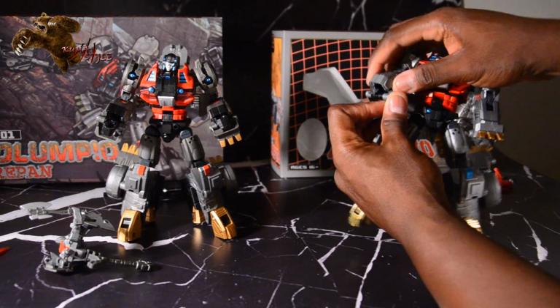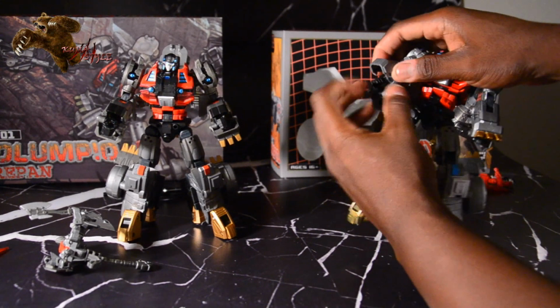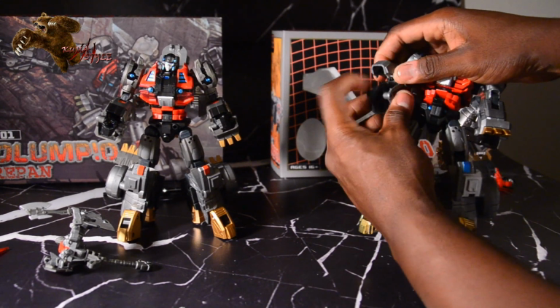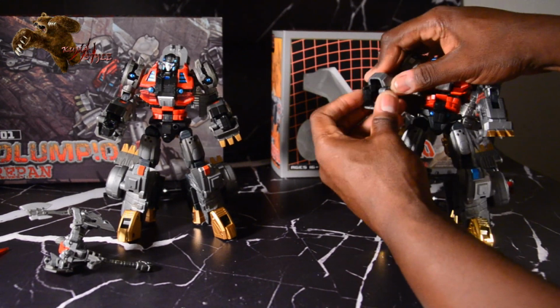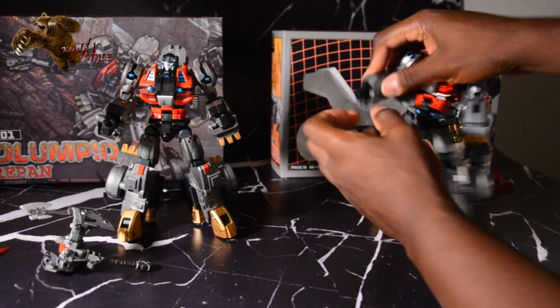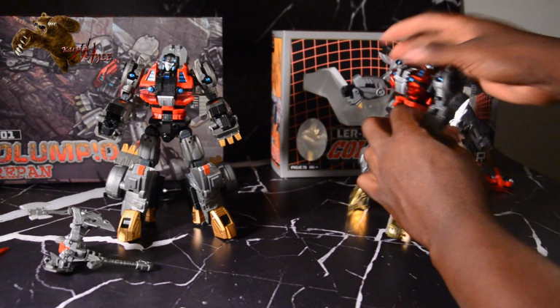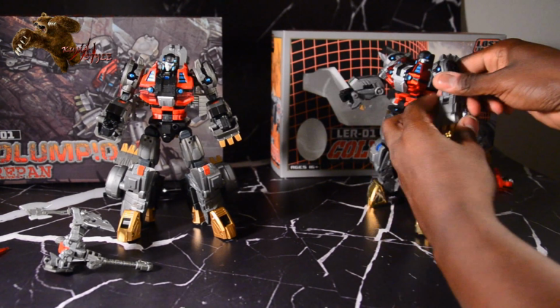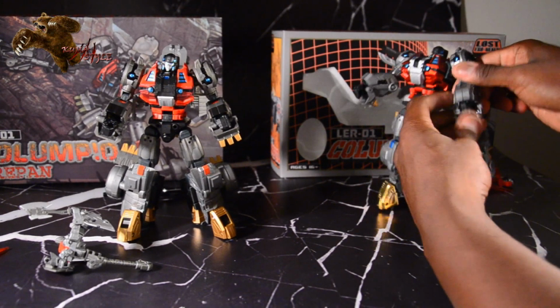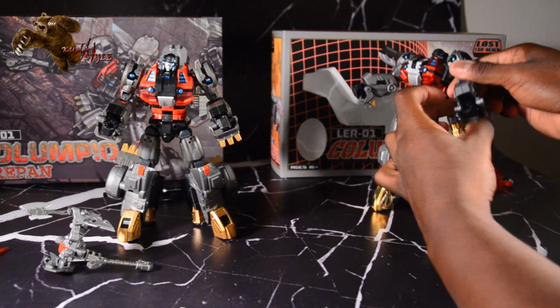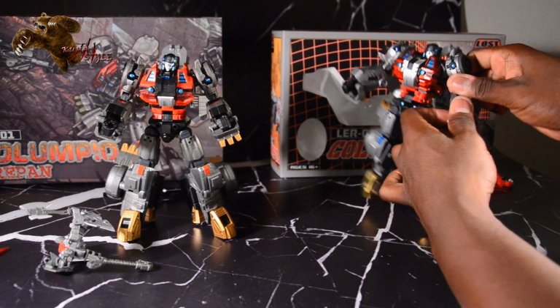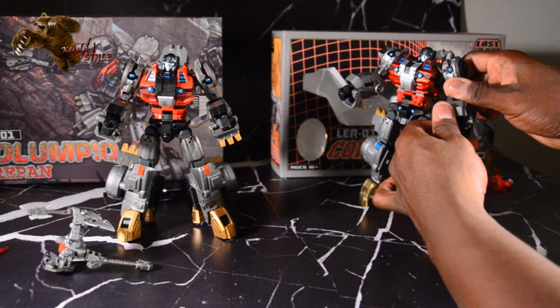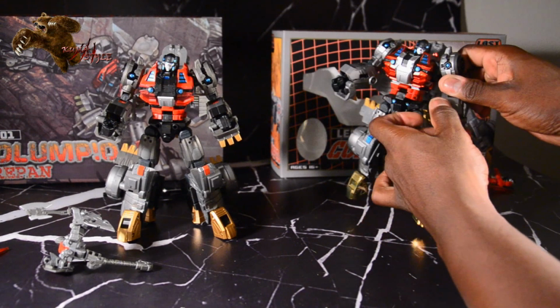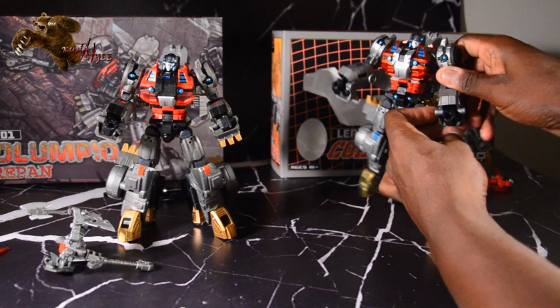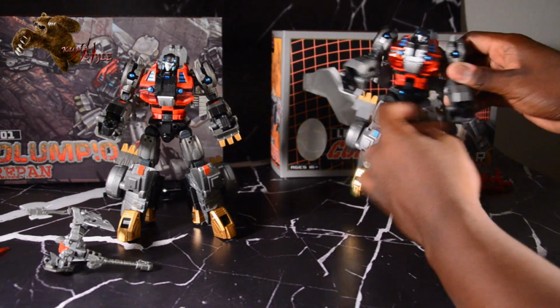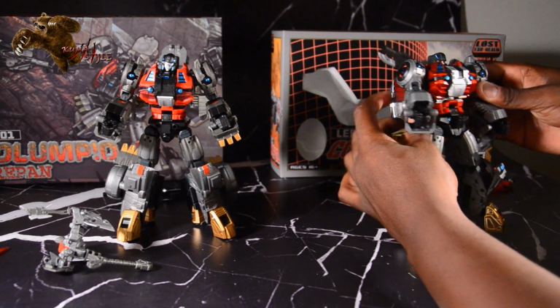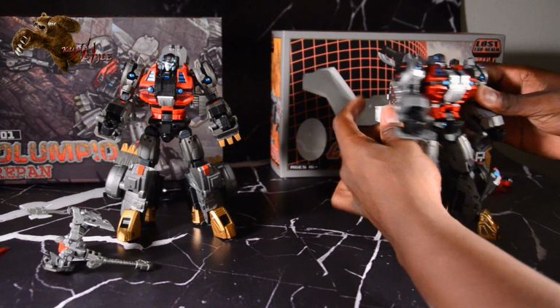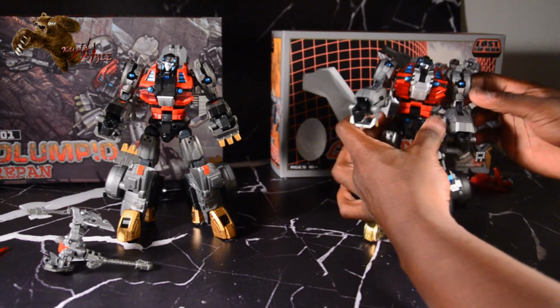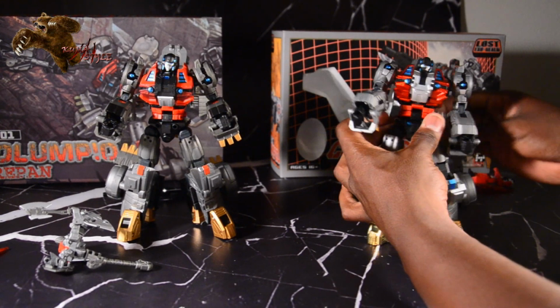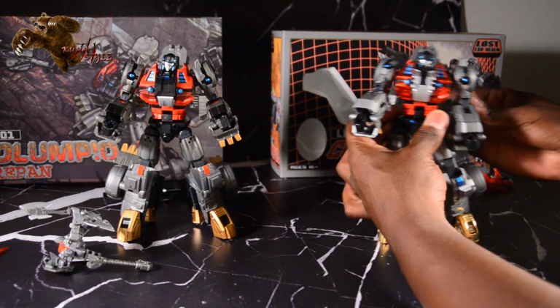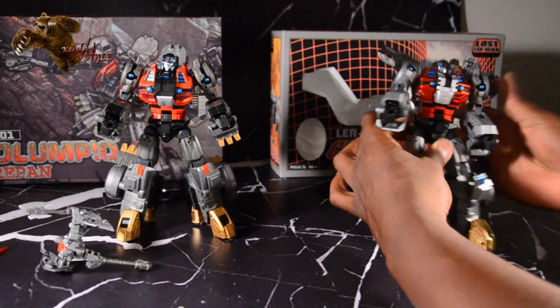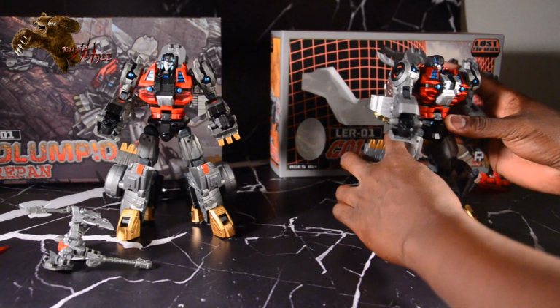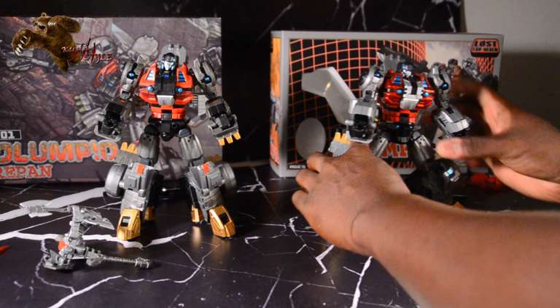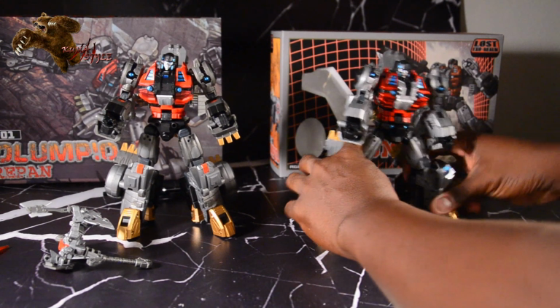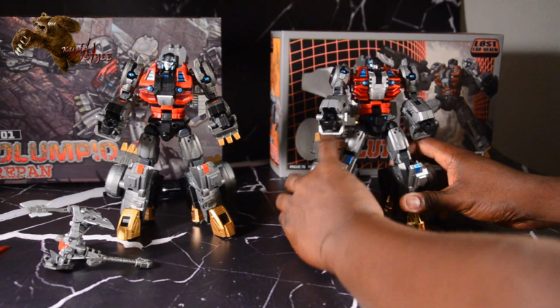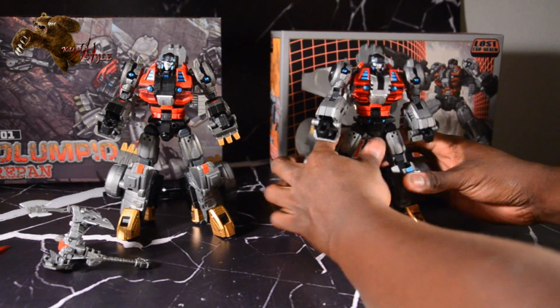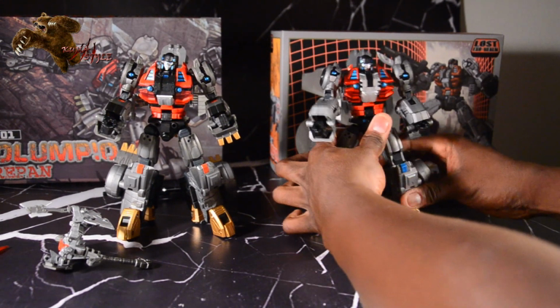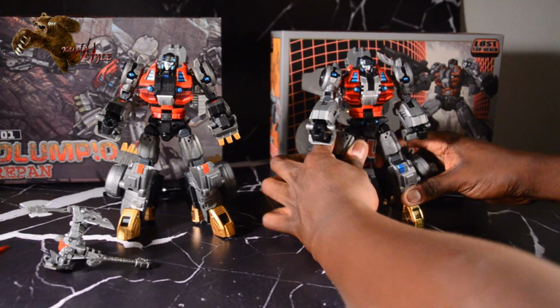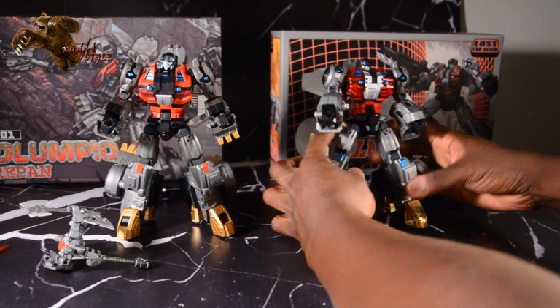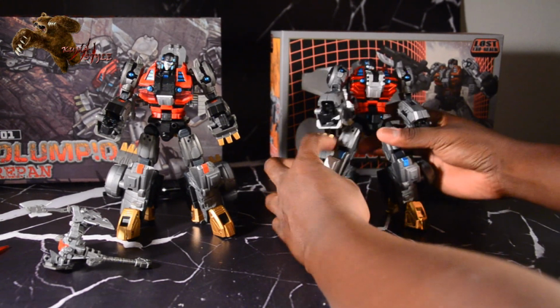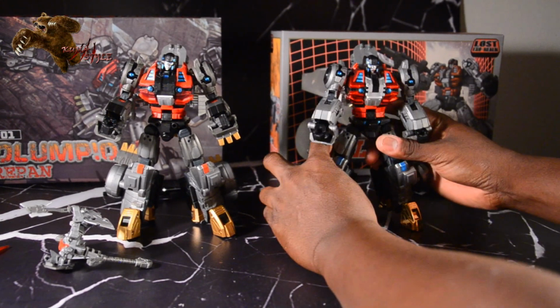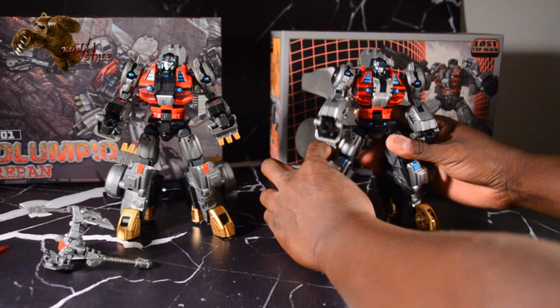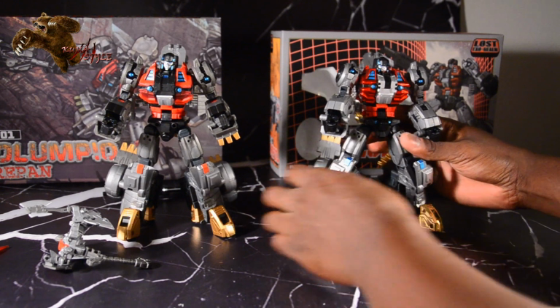I know my hands are all kinds of in the way, but working with two of them on screen right now and that's what it is. Making sure we've got this one standing up straight.